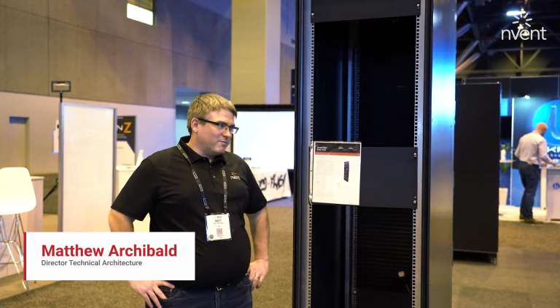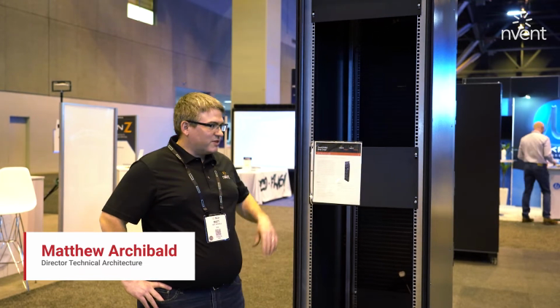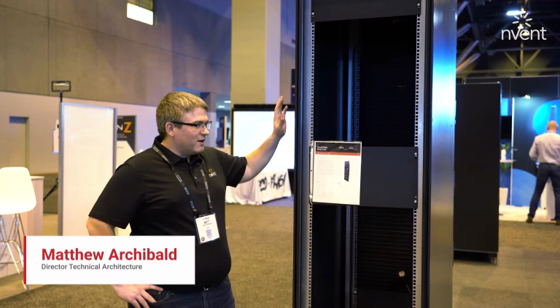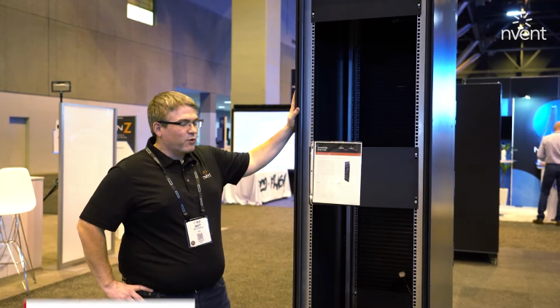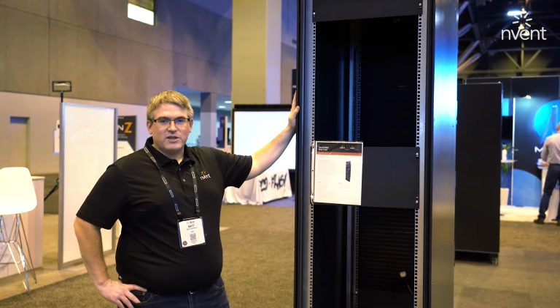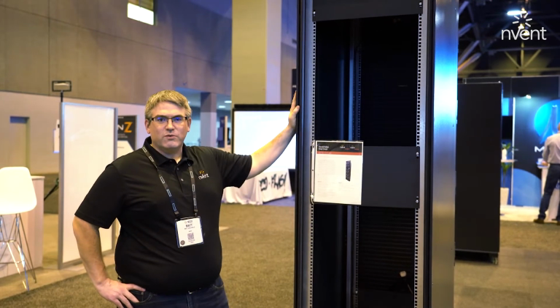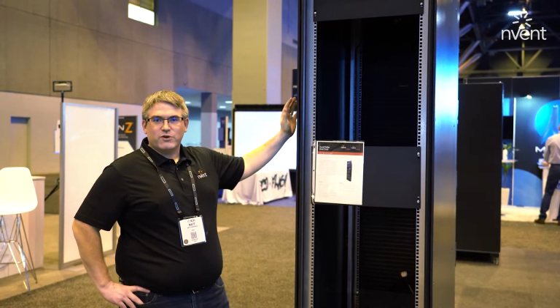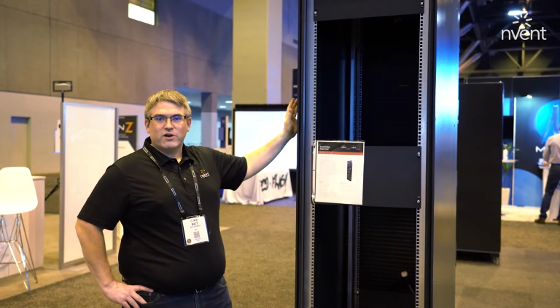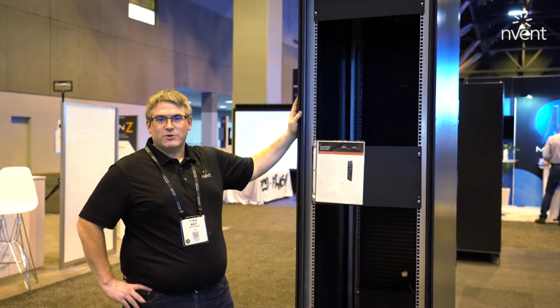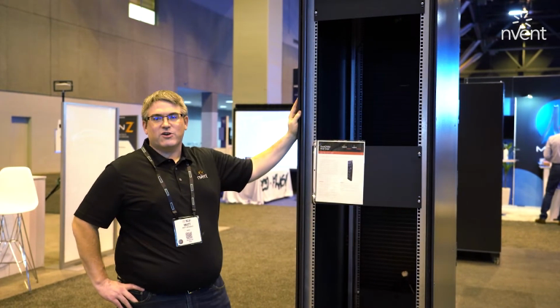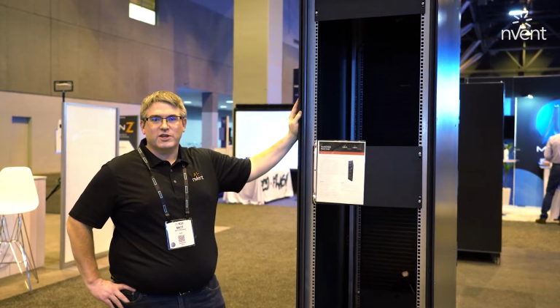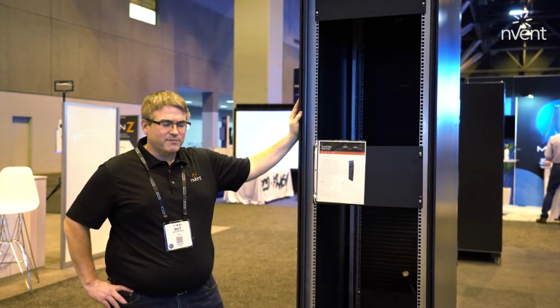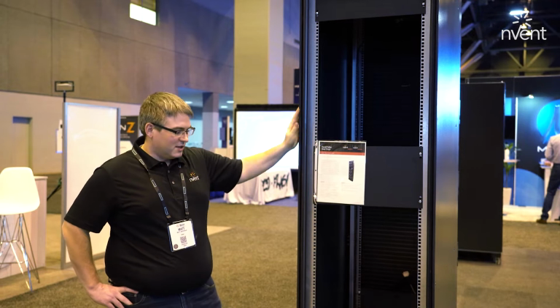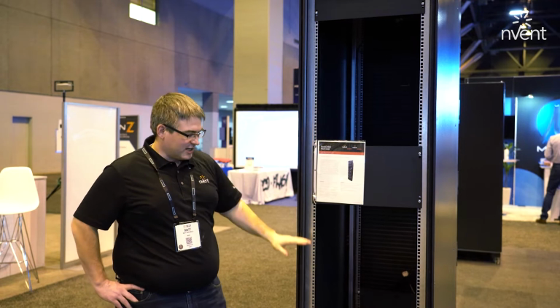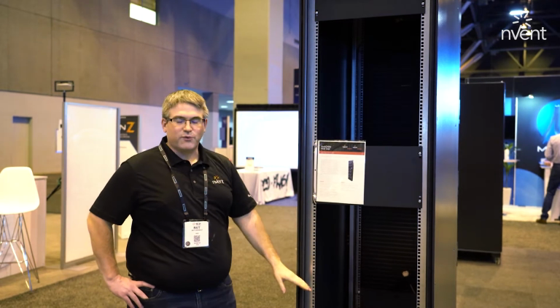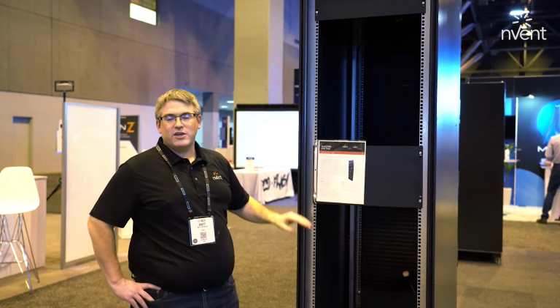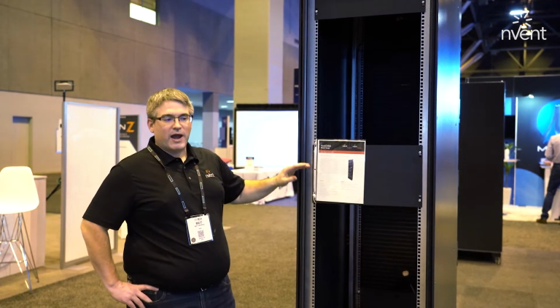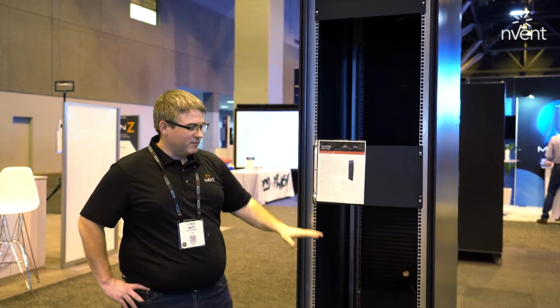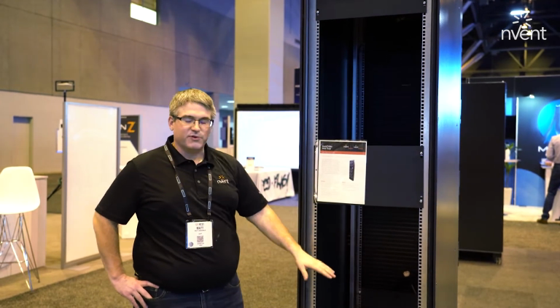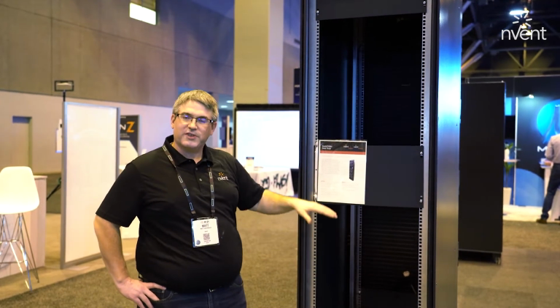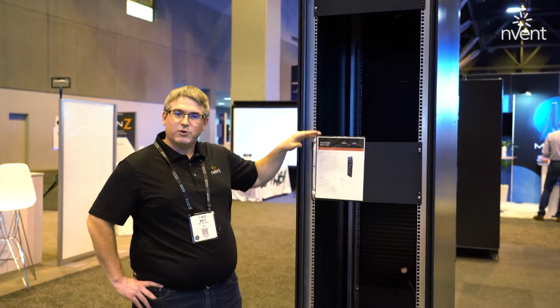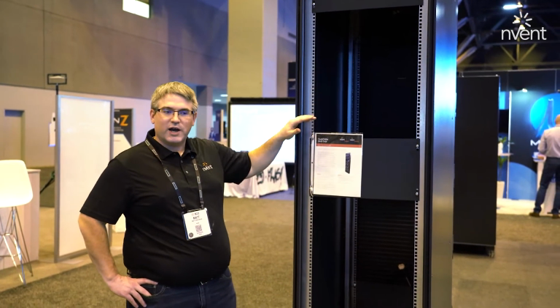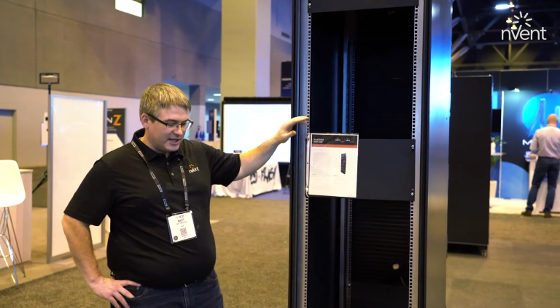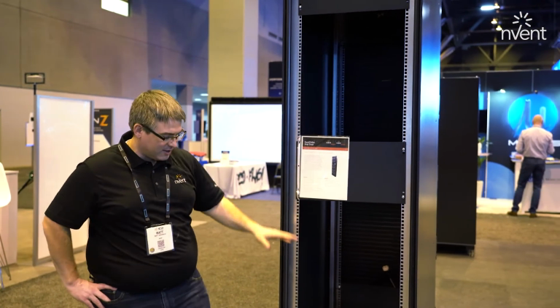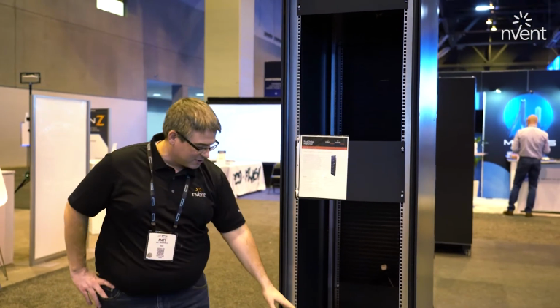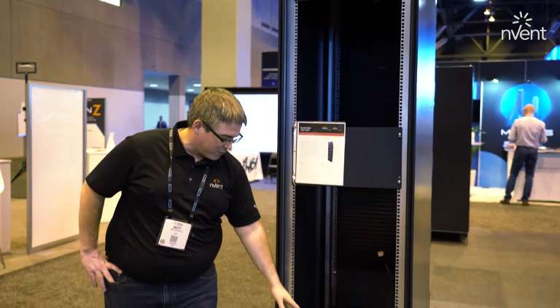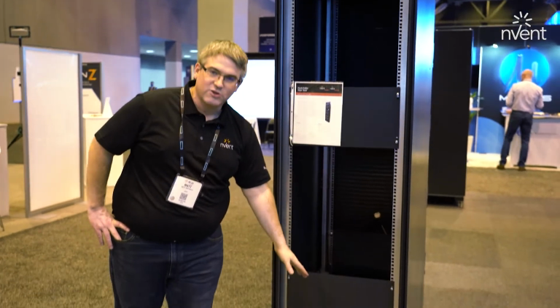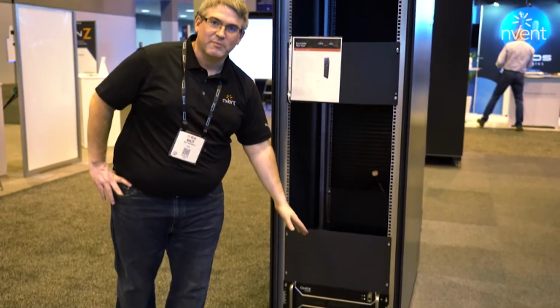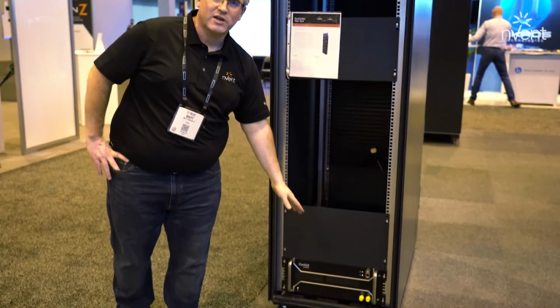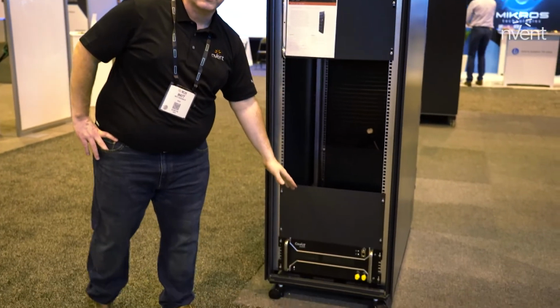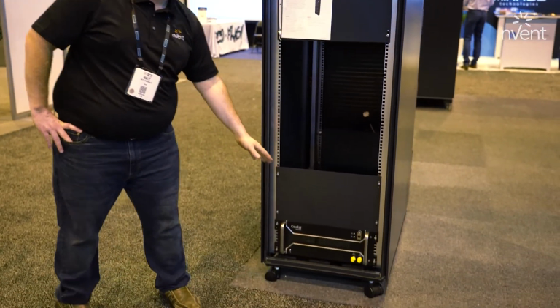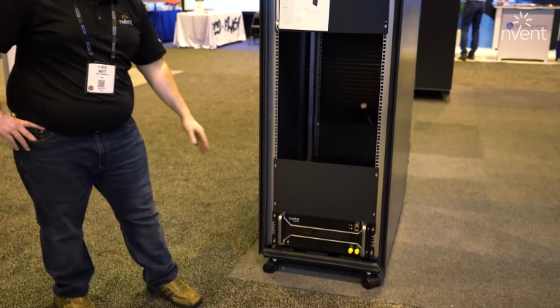I'm here with the 48U rear door liquid to air cooling unit. This is a standard 48U rack. It'd be filled with liquid cooled IT. In the bottom is a 48U reservoir pump unit.